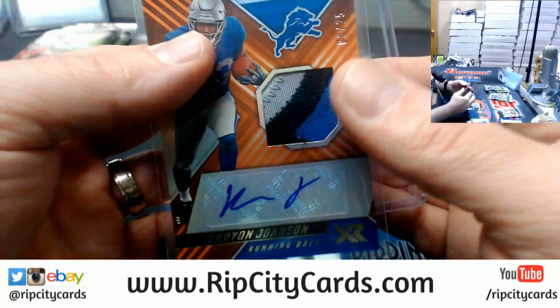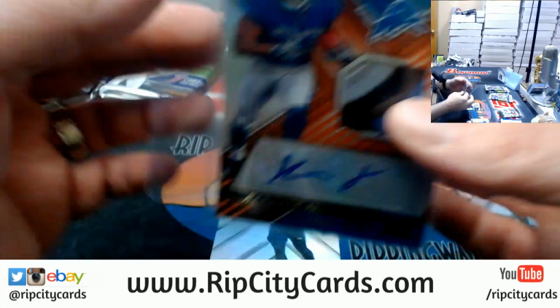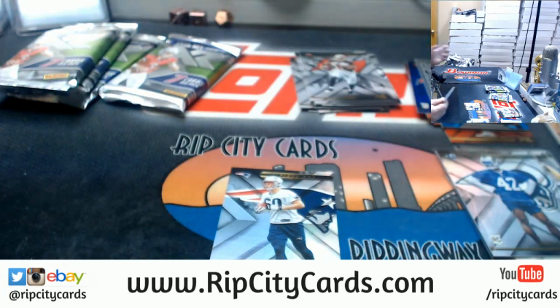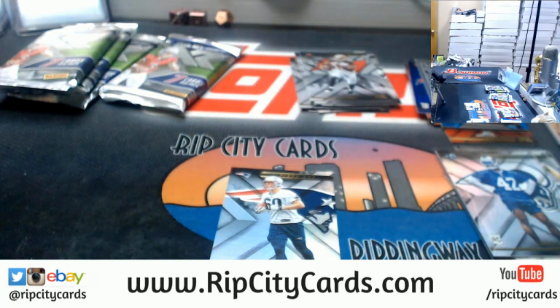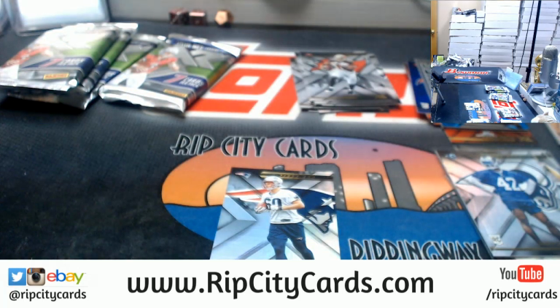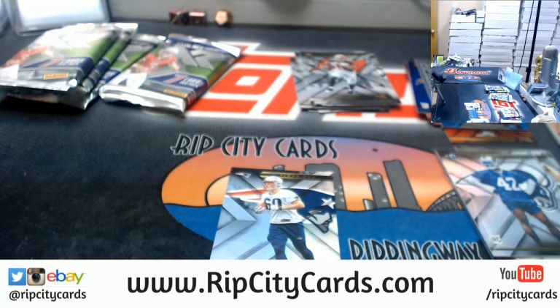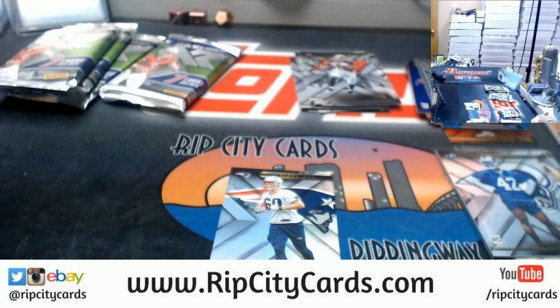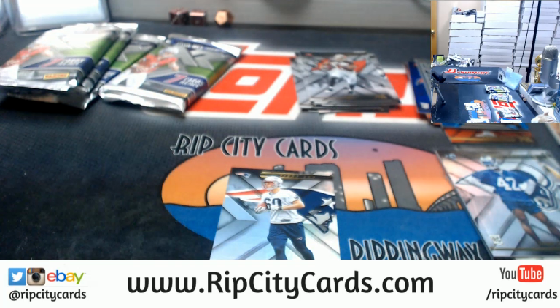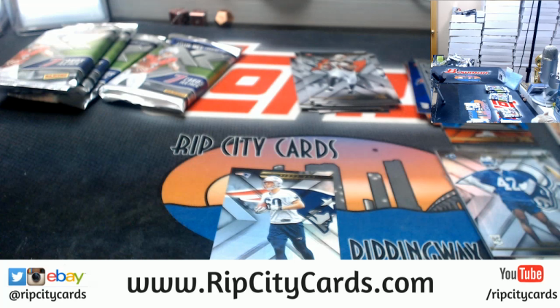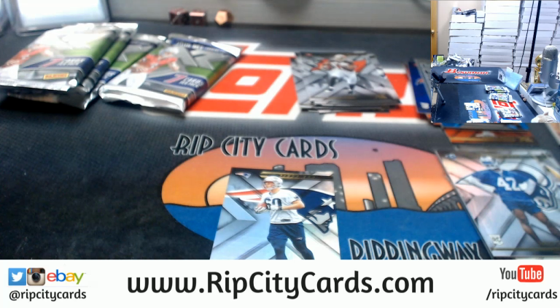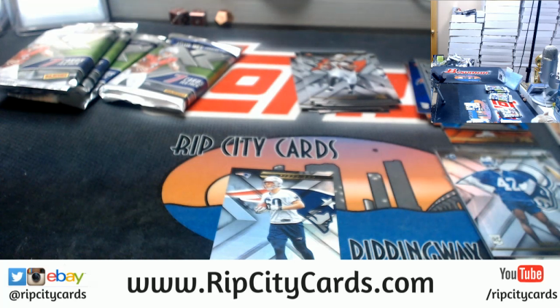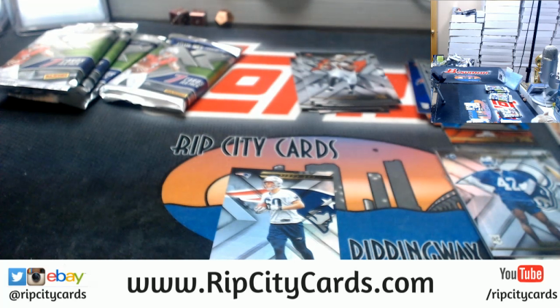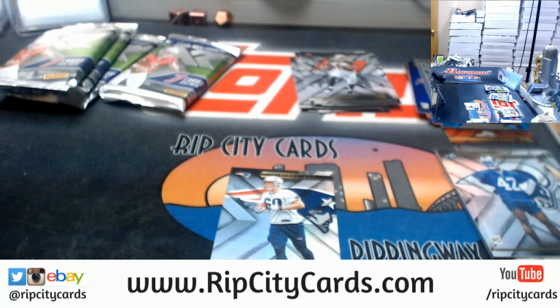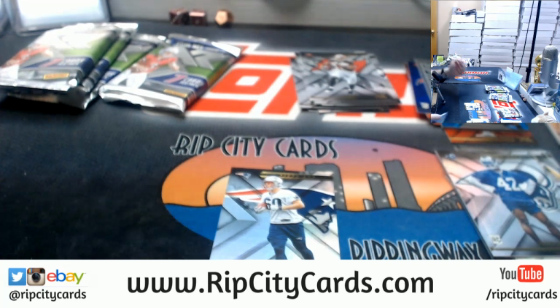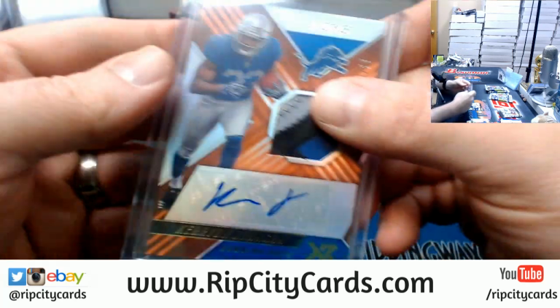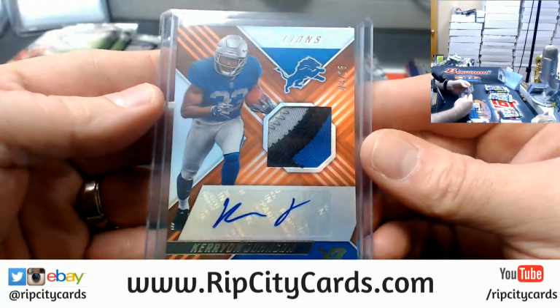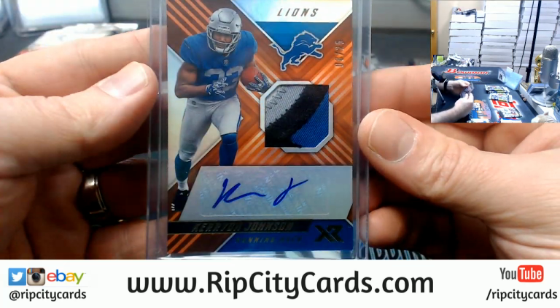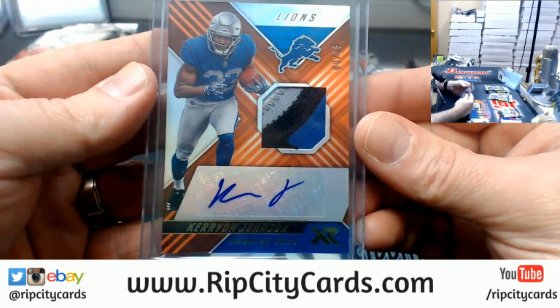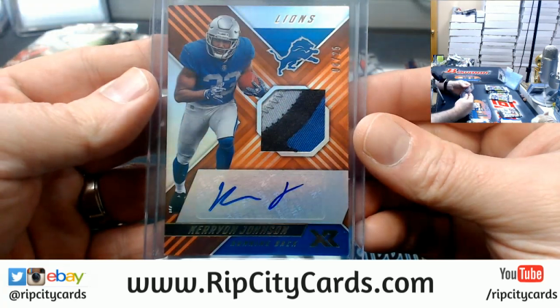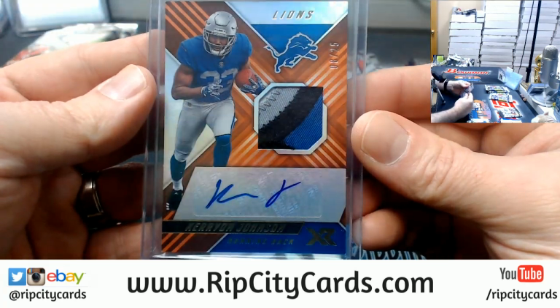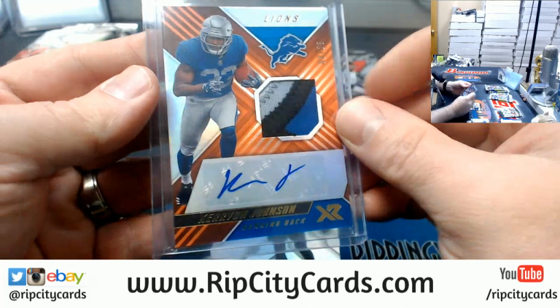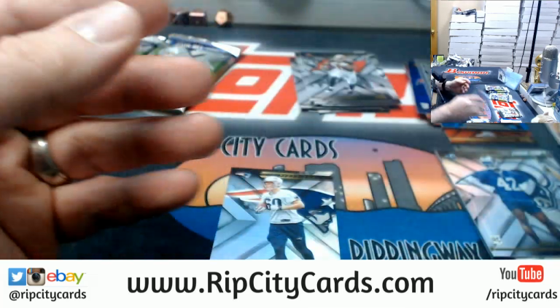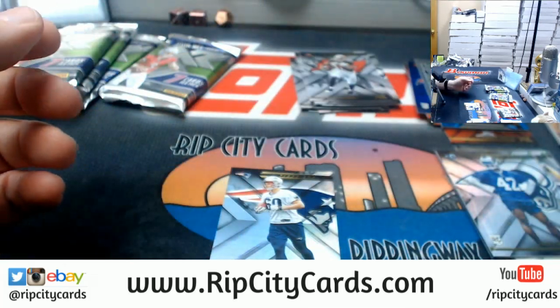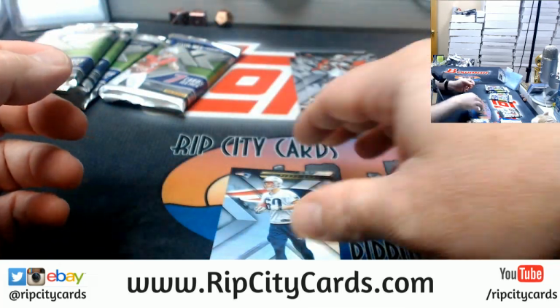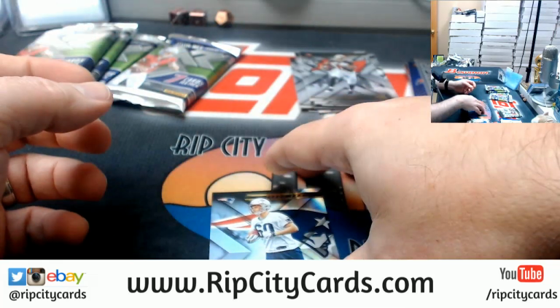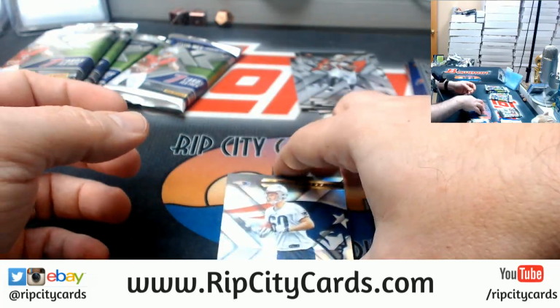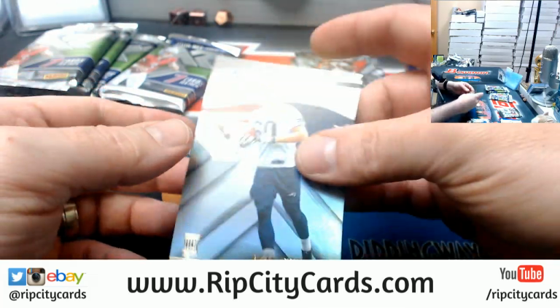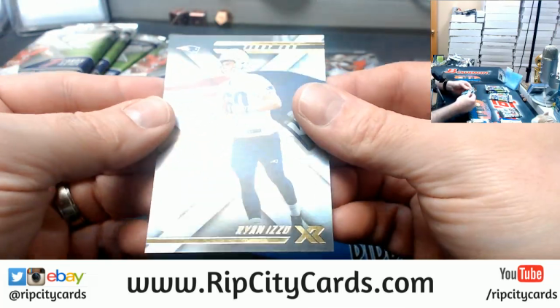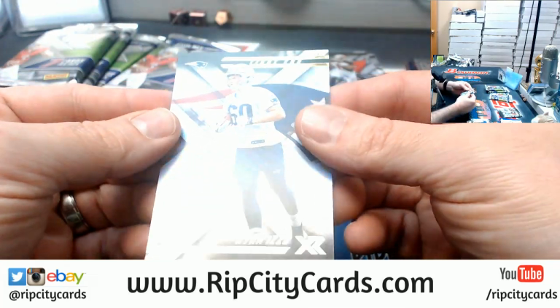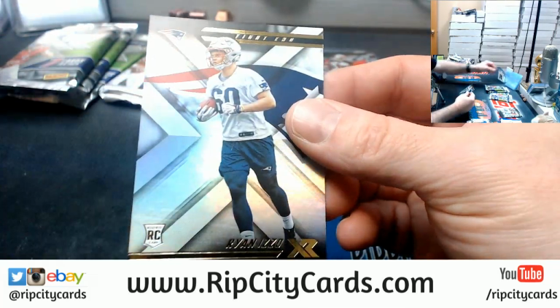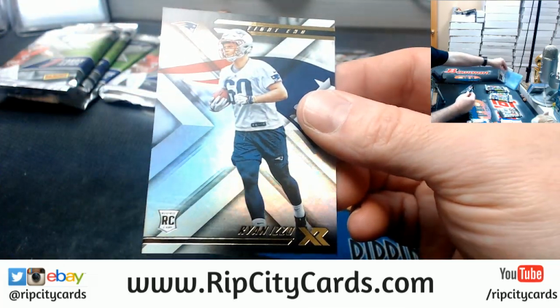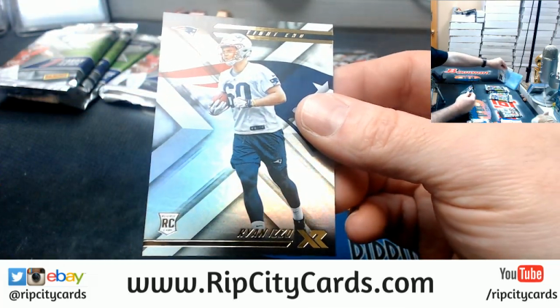They cut him — like just straight up cut him. Nice card. And an Izo rookie.